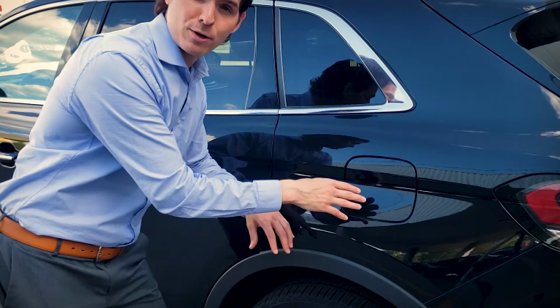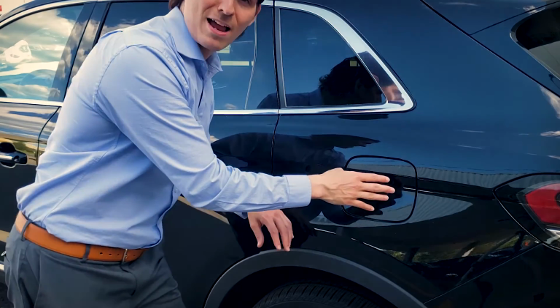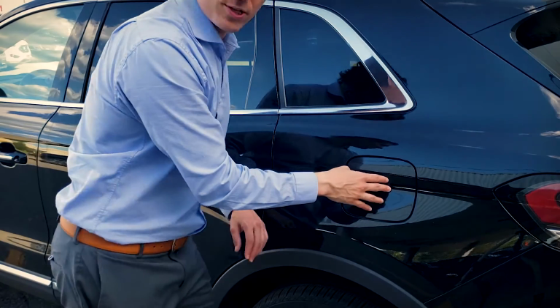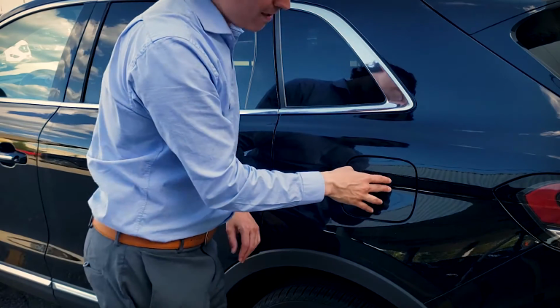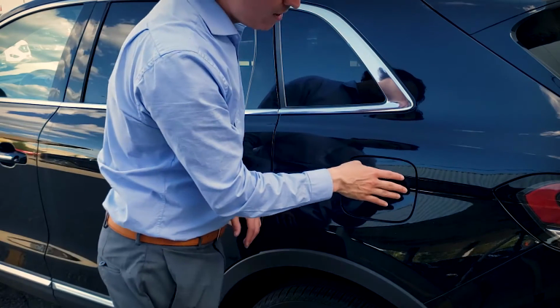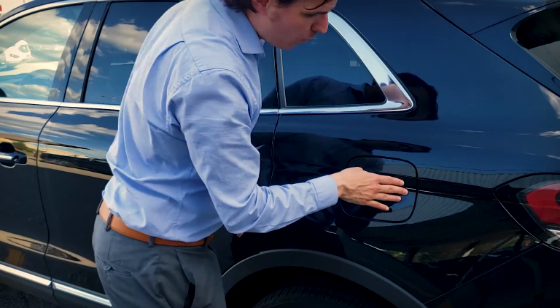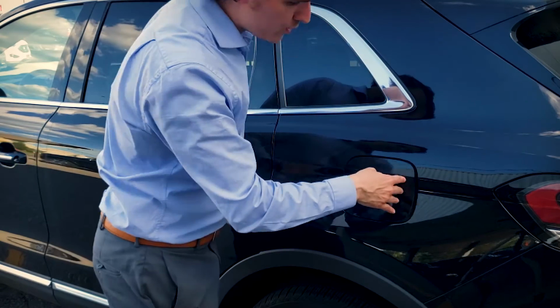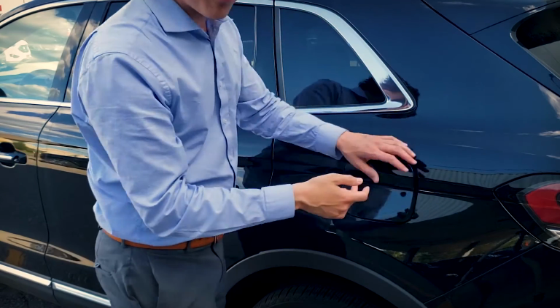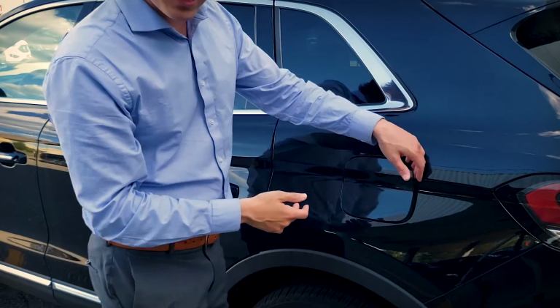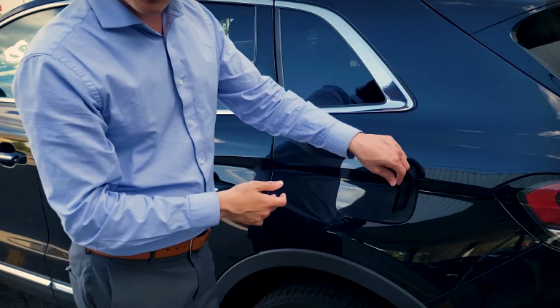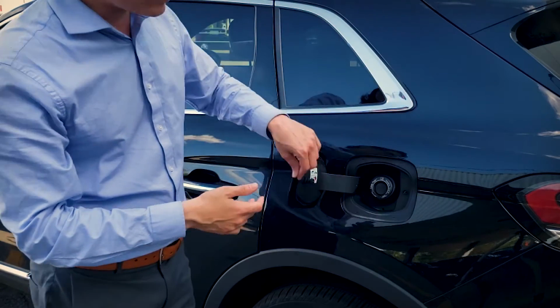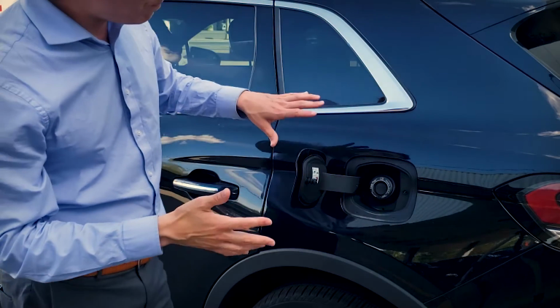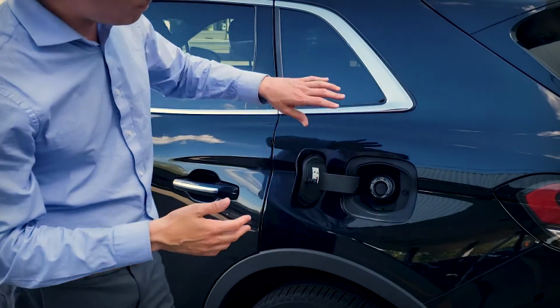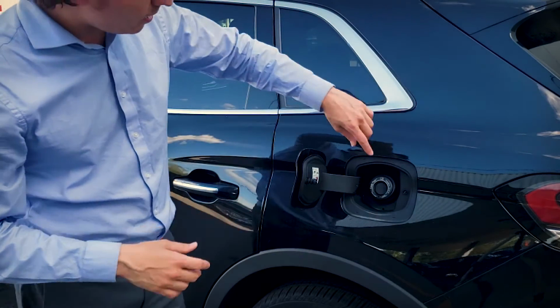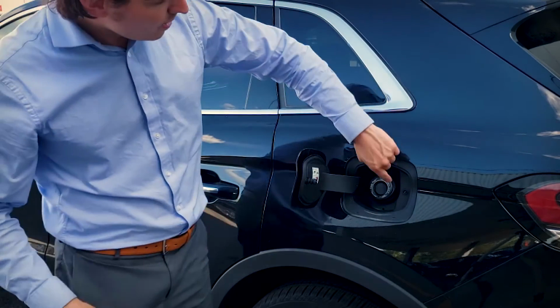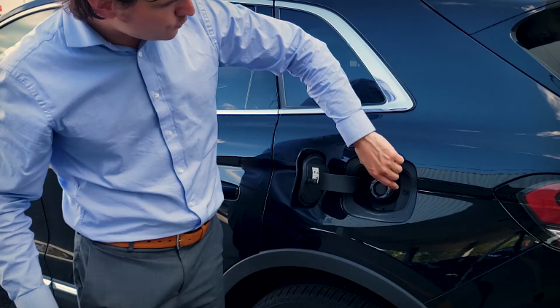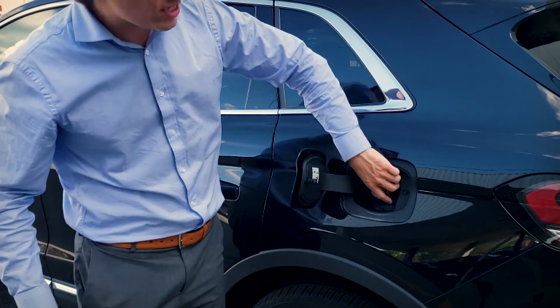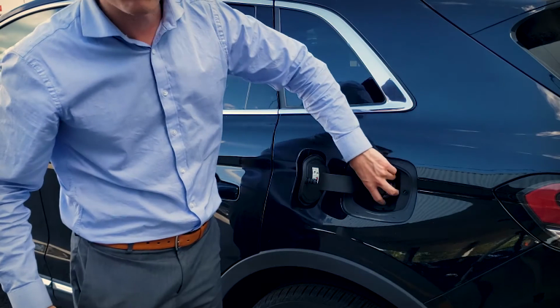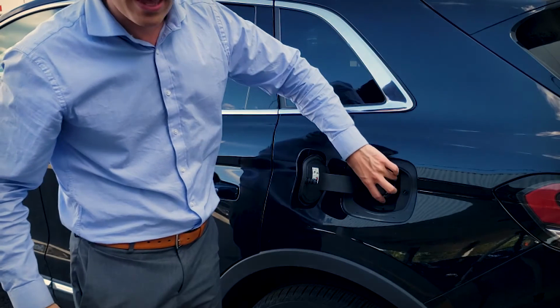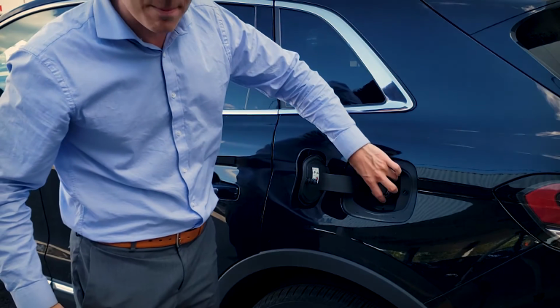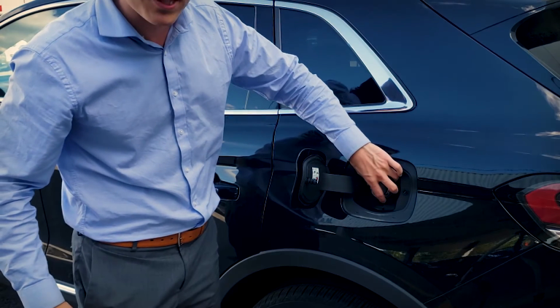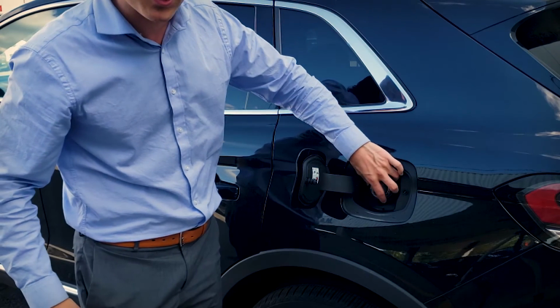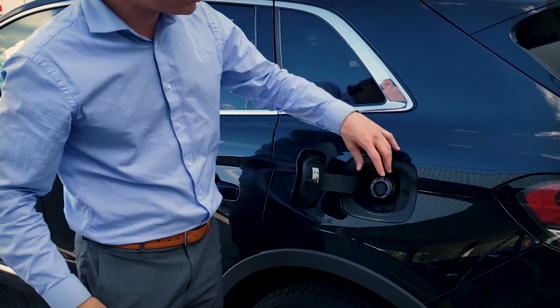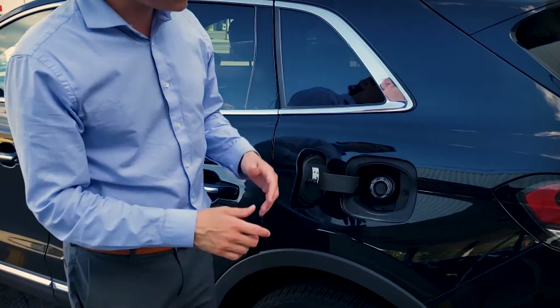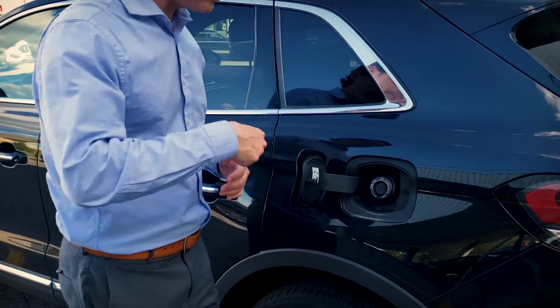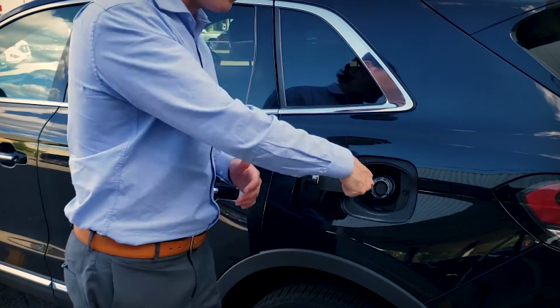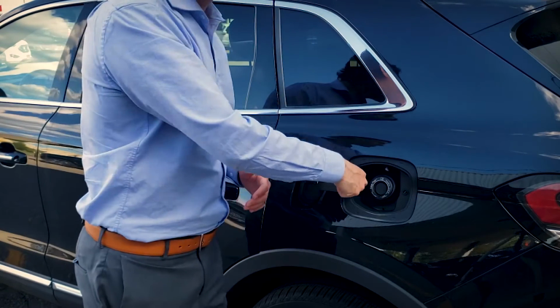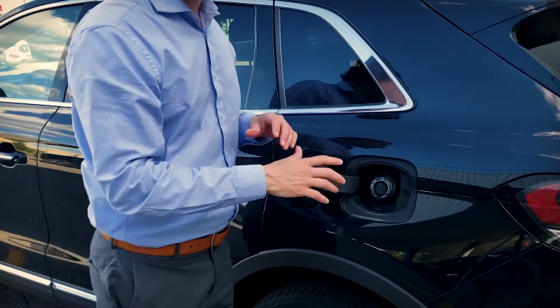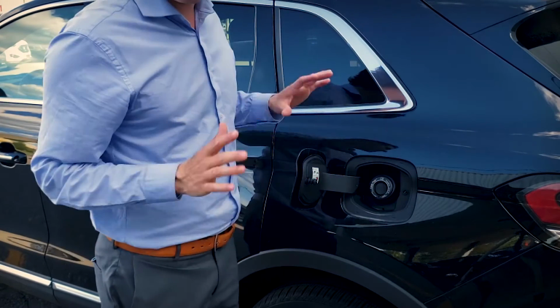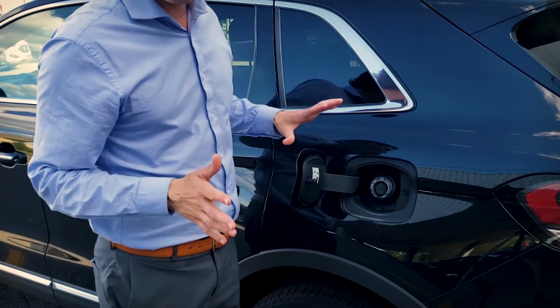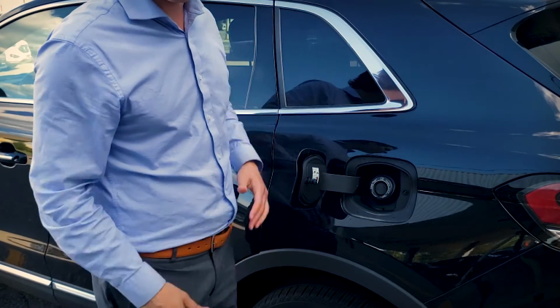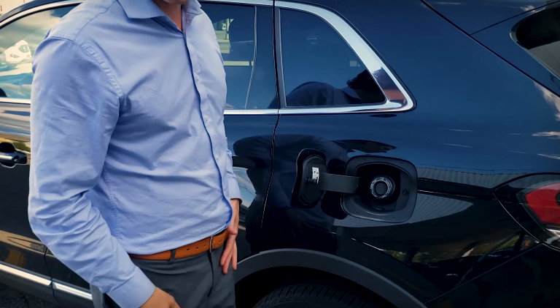In order to fill up, it's going to be on the driver's side here. We're just going to press and this is going to open up. As you can see, we've got that capless system, so we're just going to slide in — you're good to go.